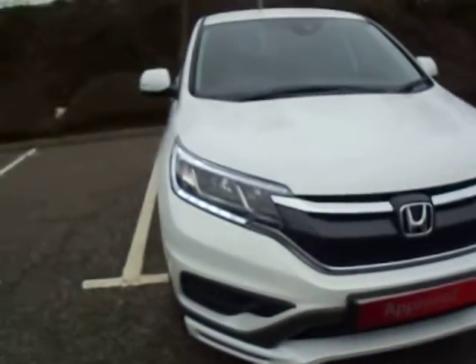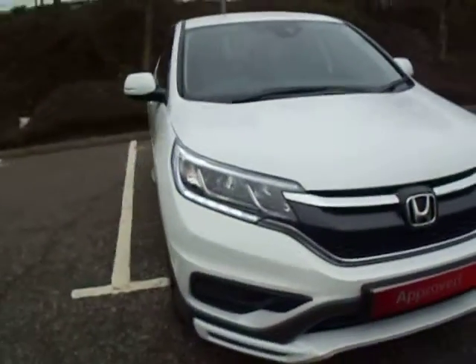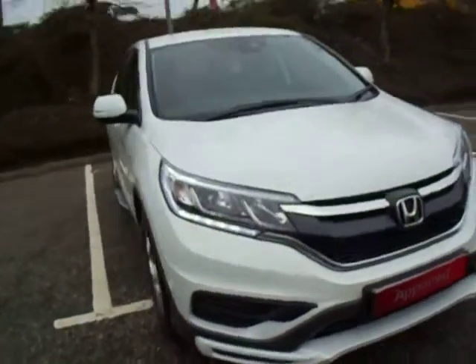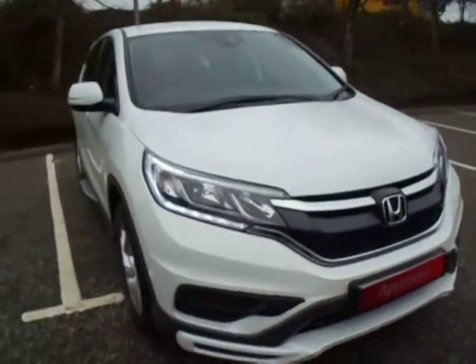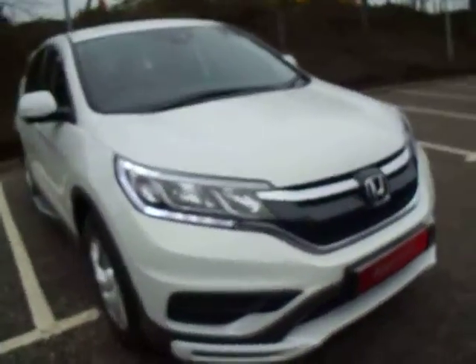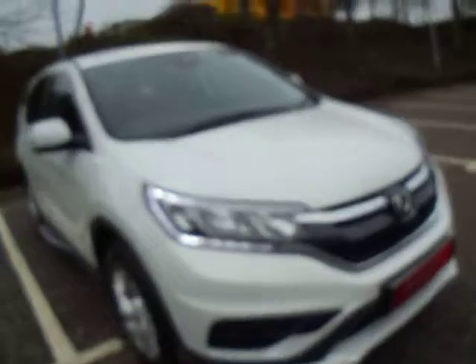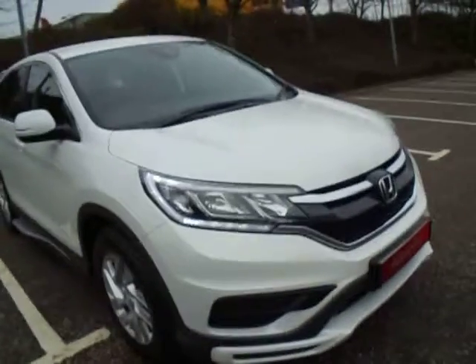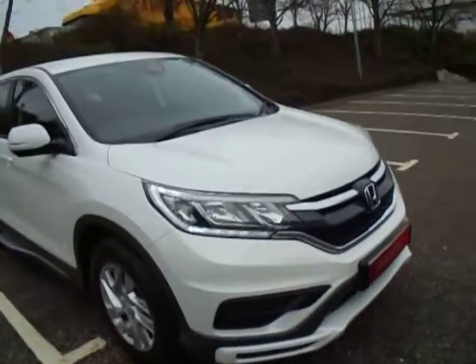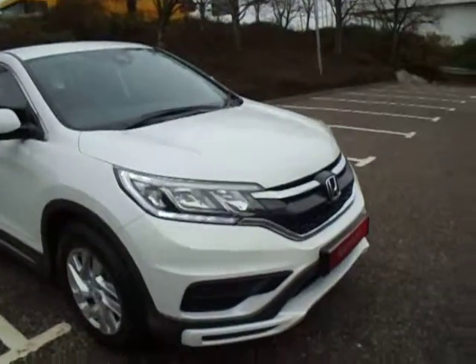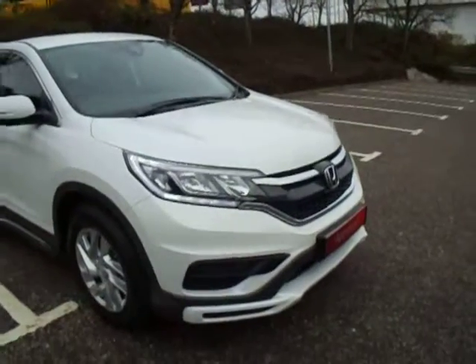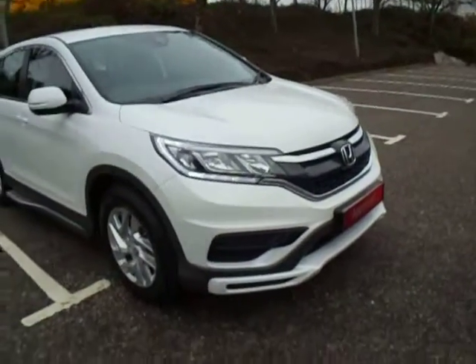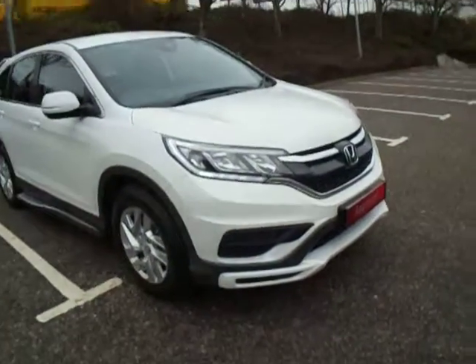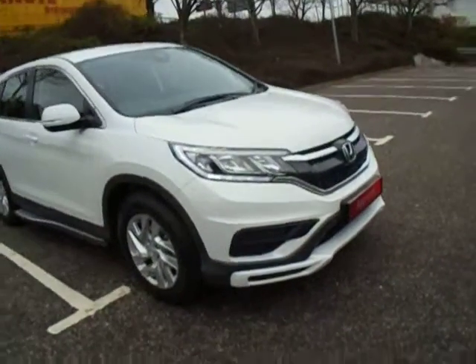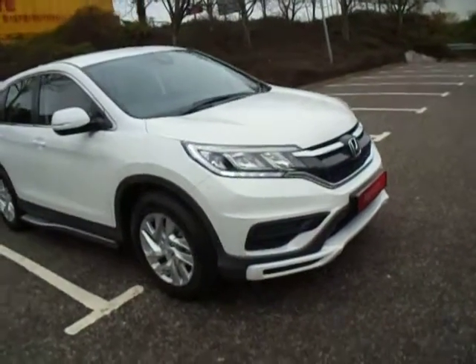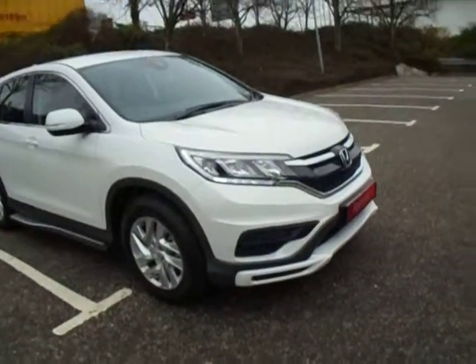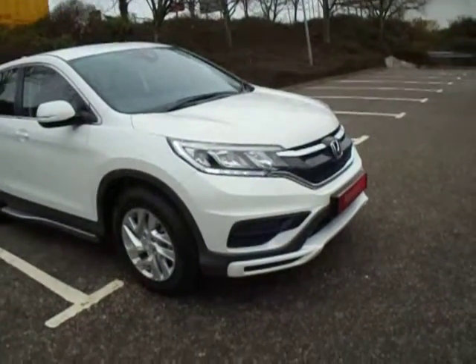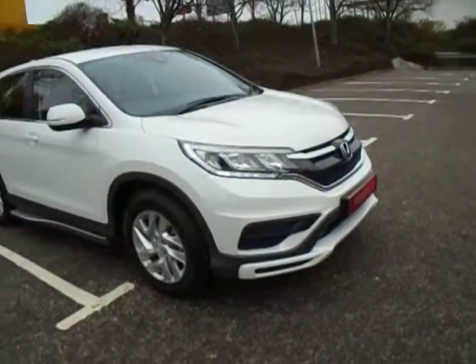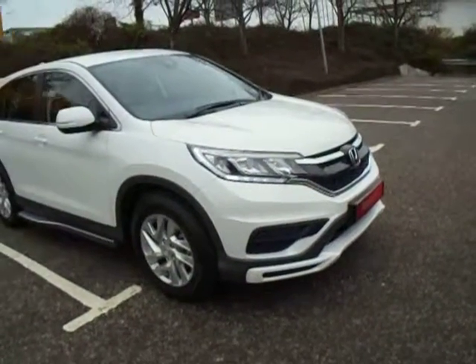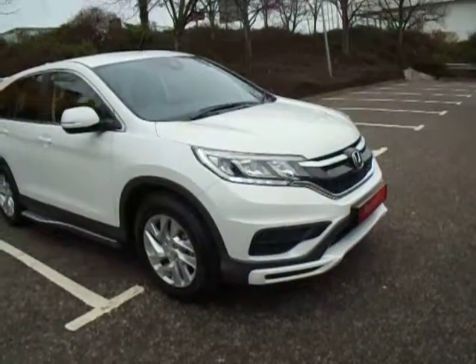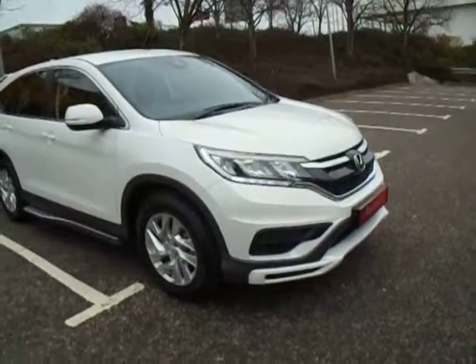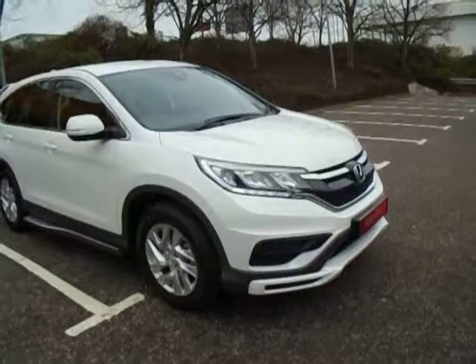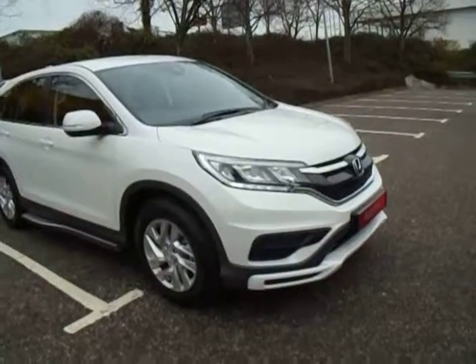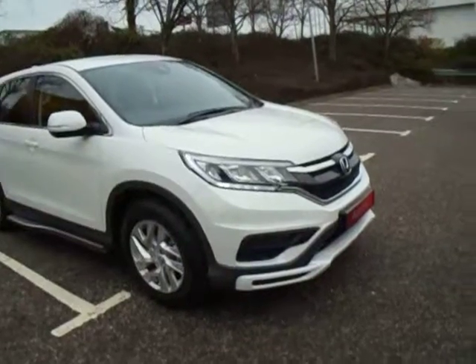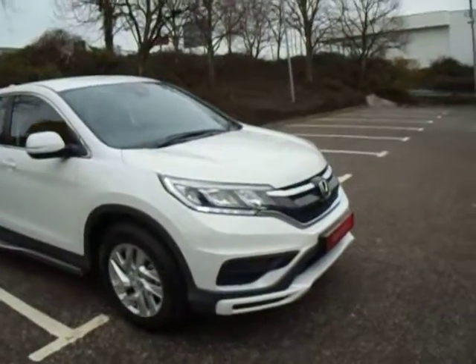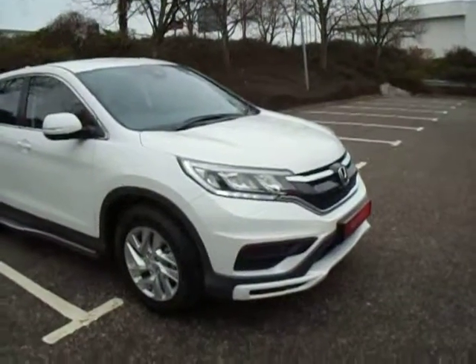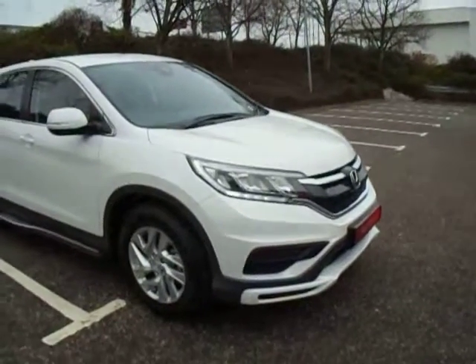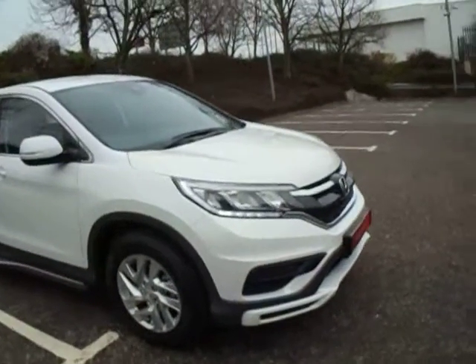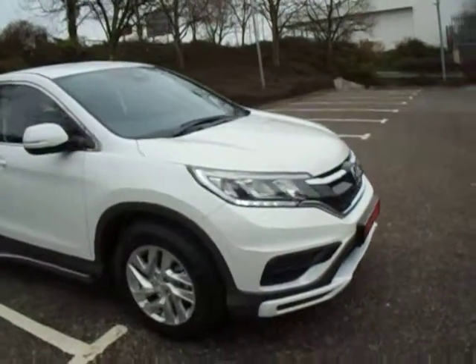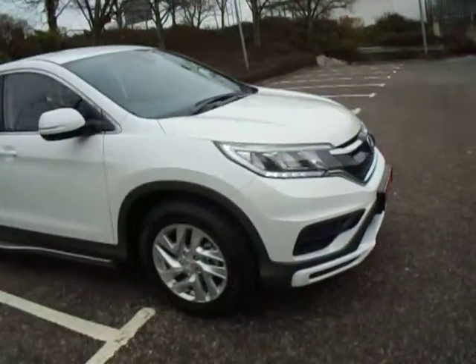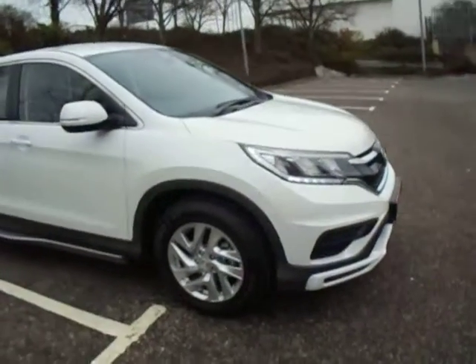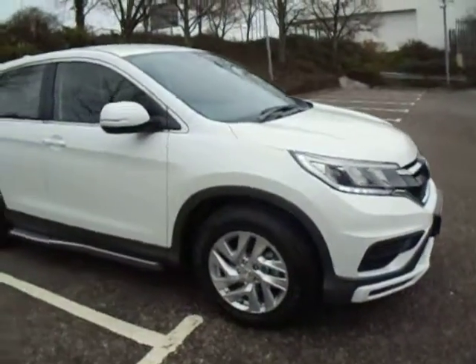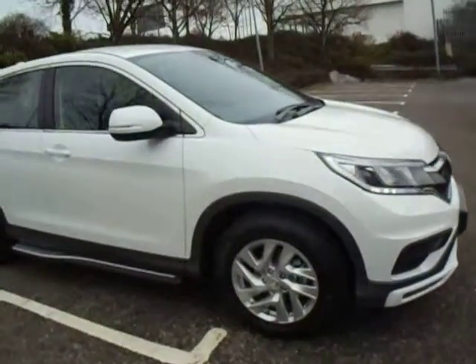This vehicle is a 1.6 litre diesel and it's also a manual. It comes in the lovely white orchid, and due to the registration it is £140 a year to tax.